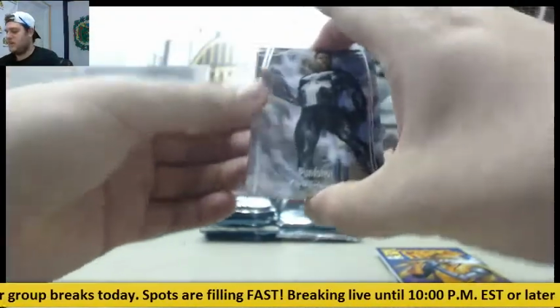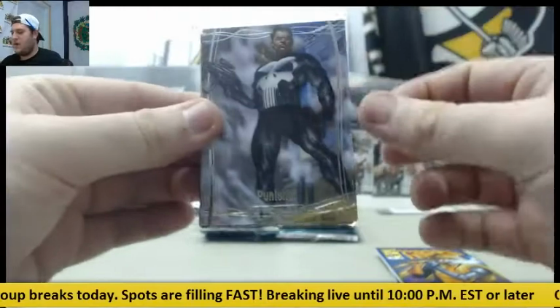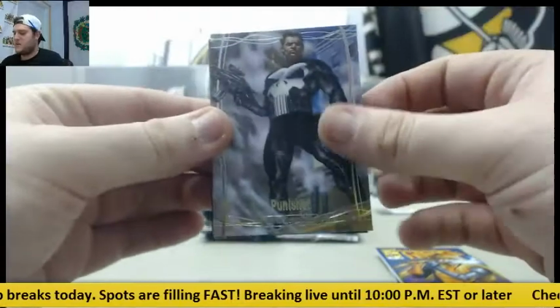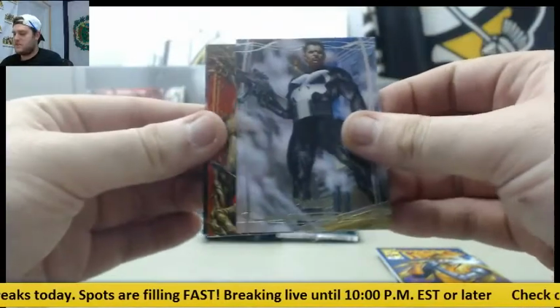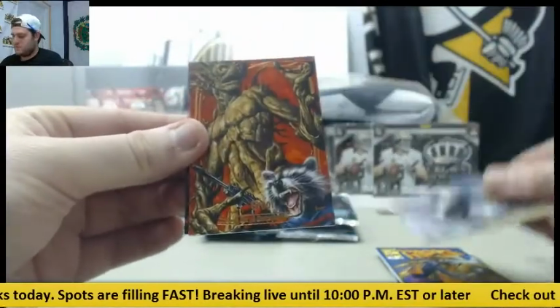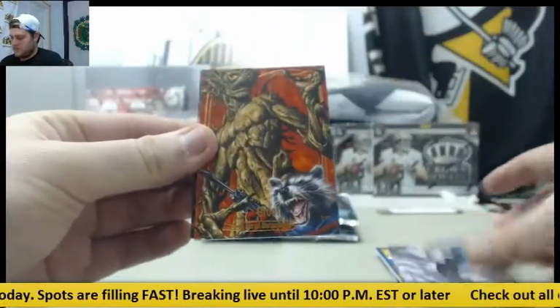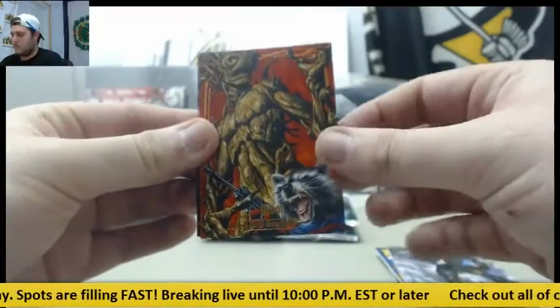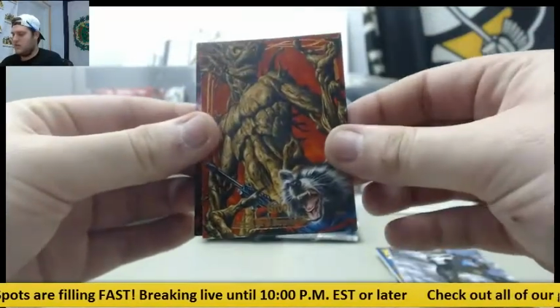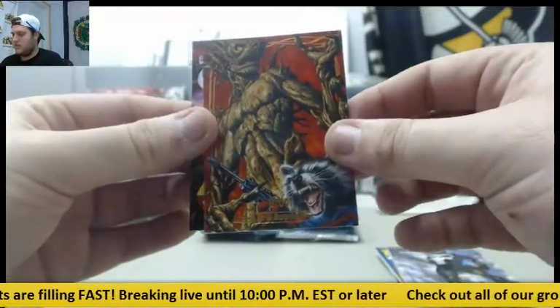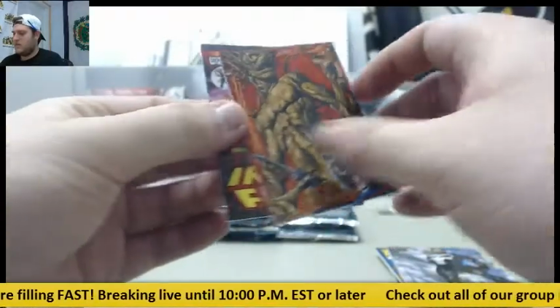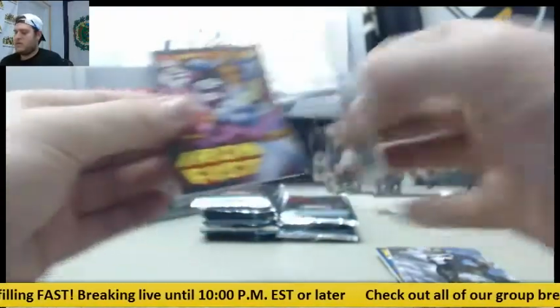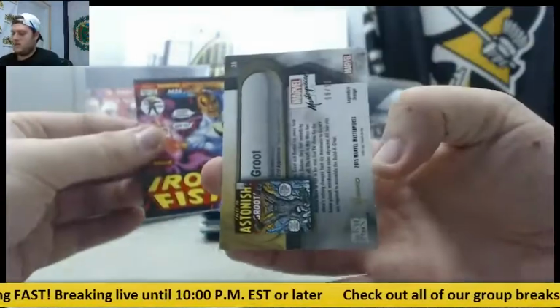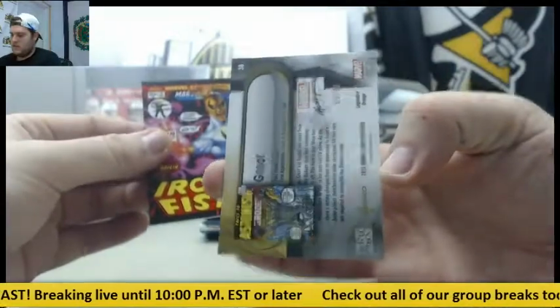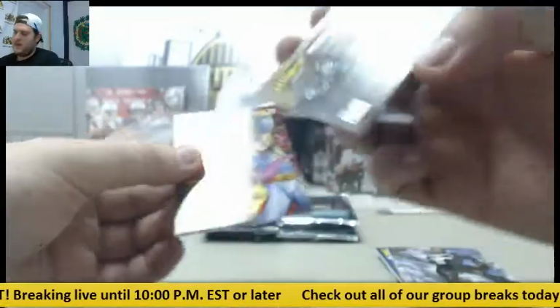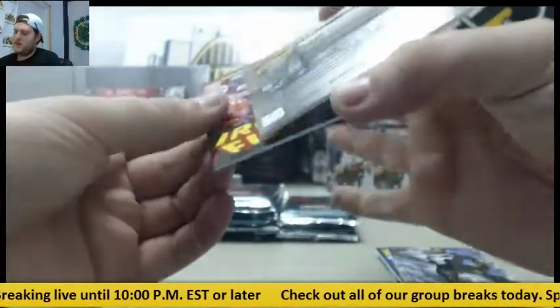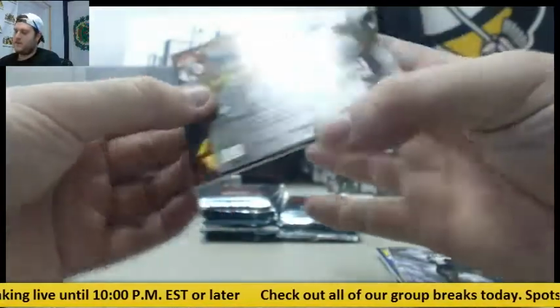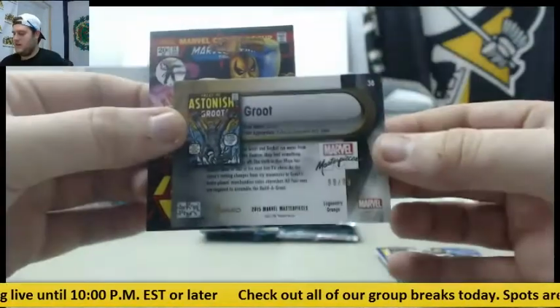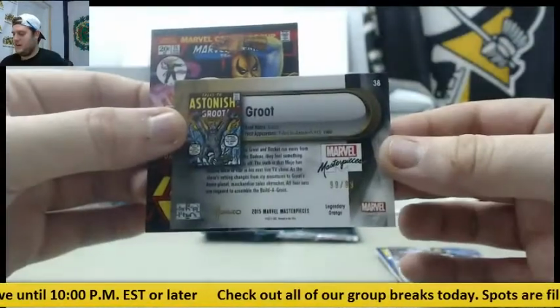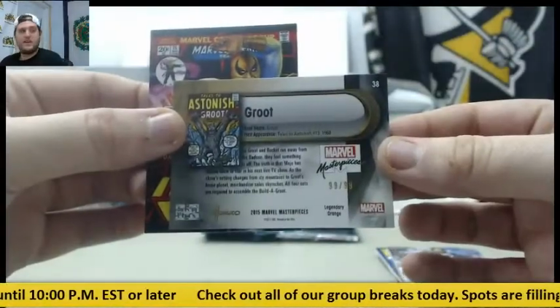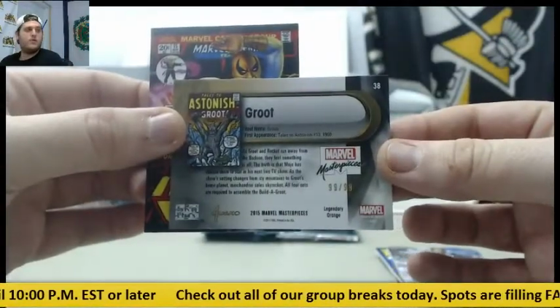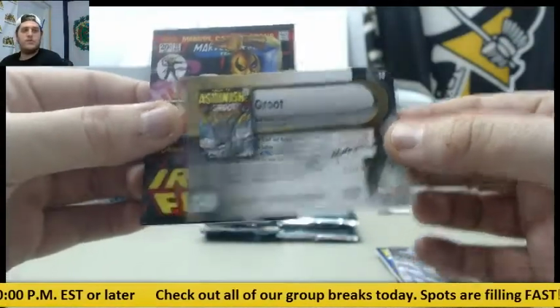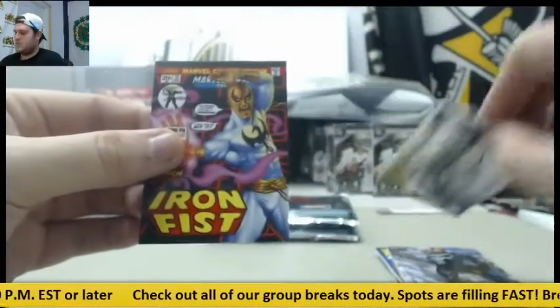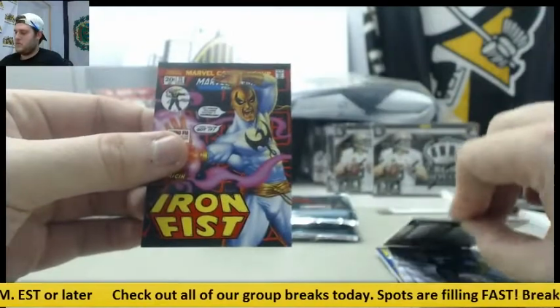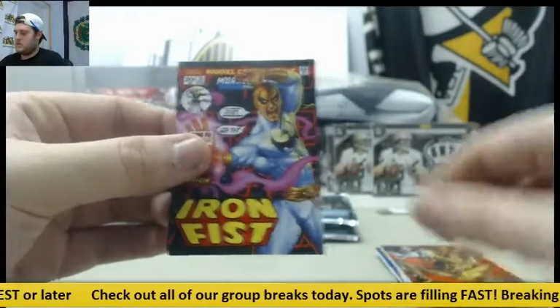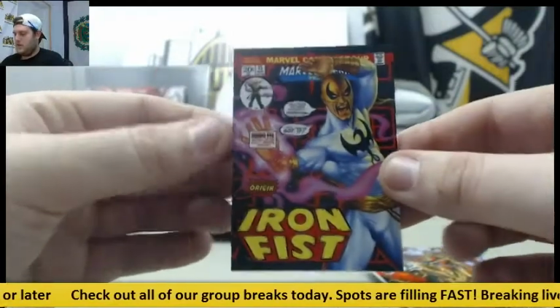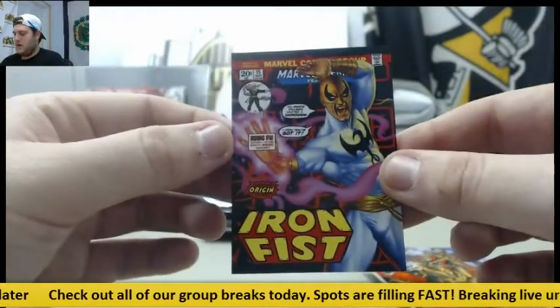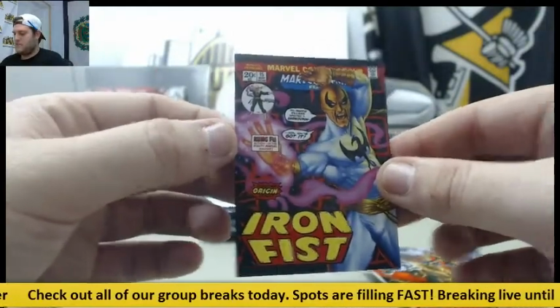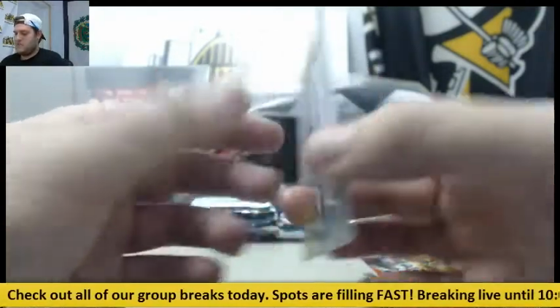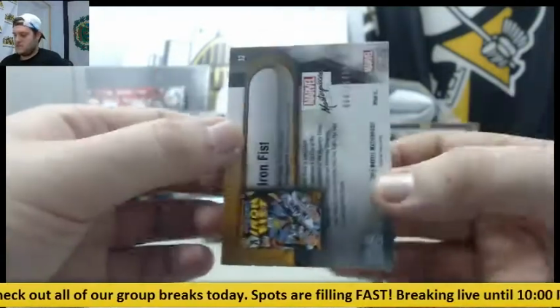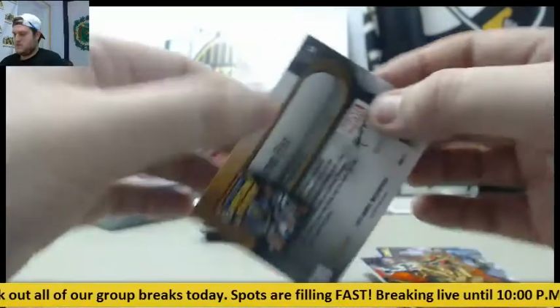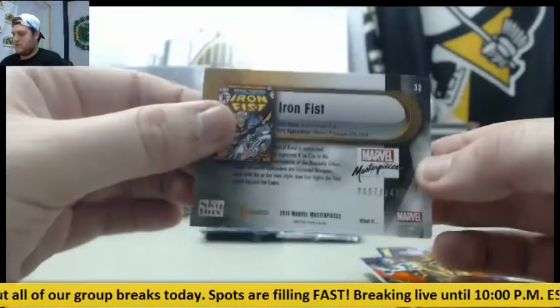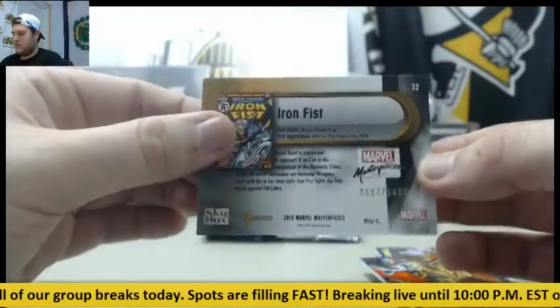The Punisher — Punisher's sick. Groot, out of $99. $99 and $99 Groot. And Iron Fist, out of $14.99.